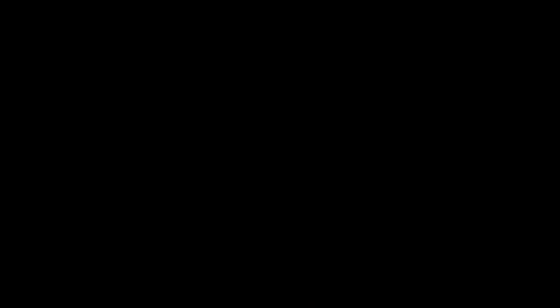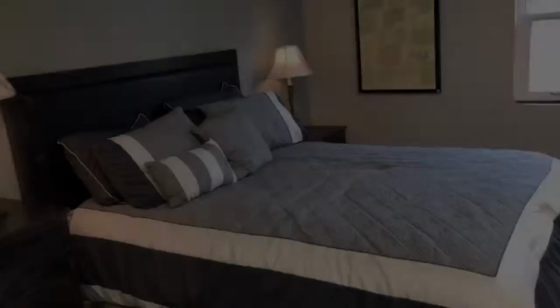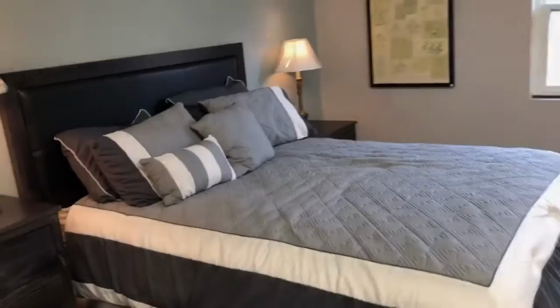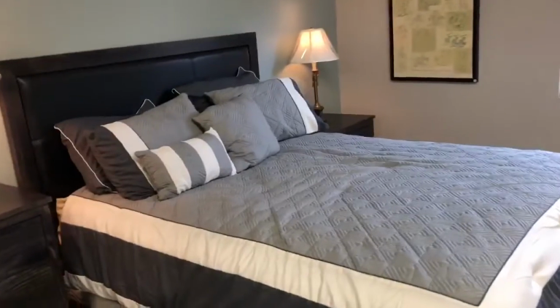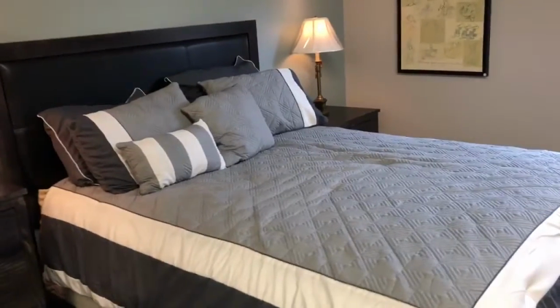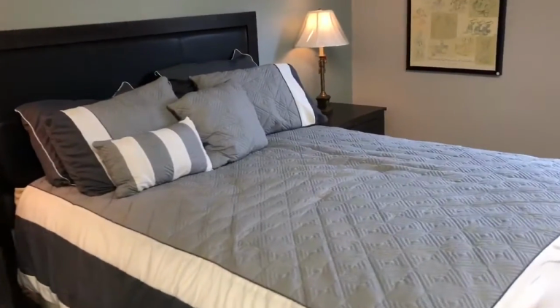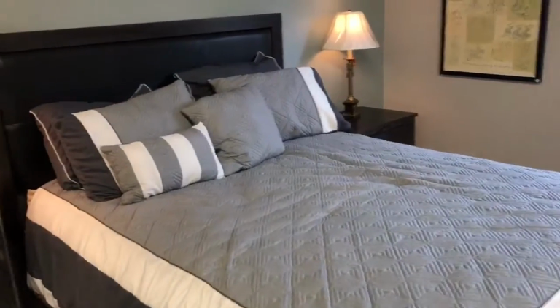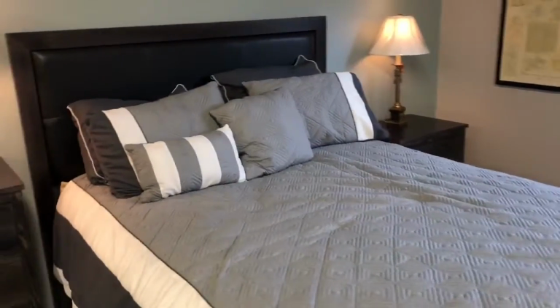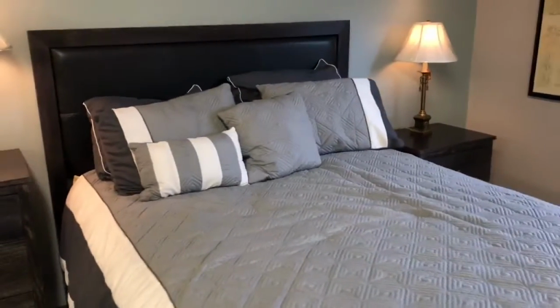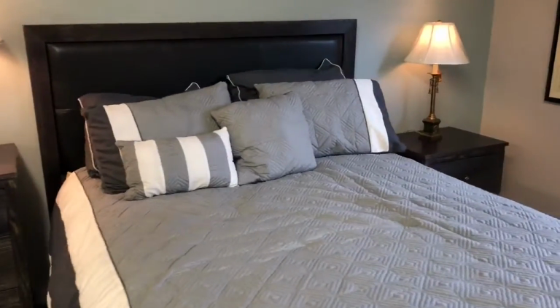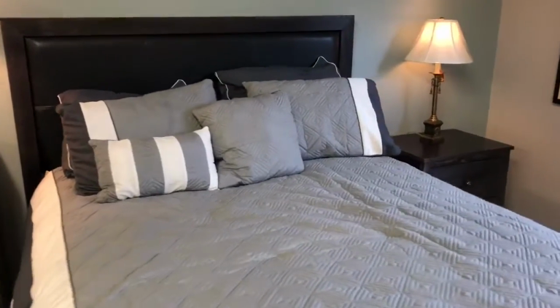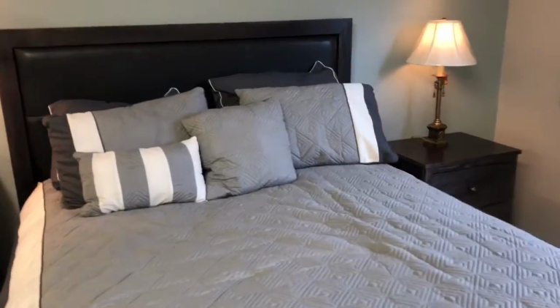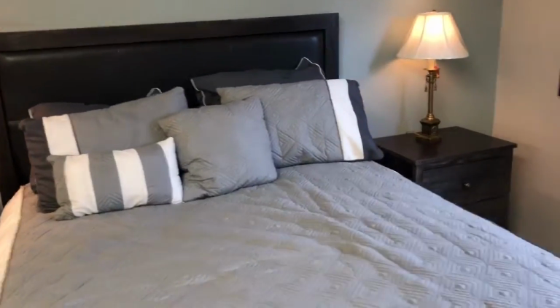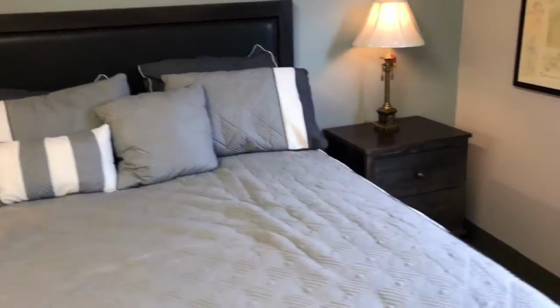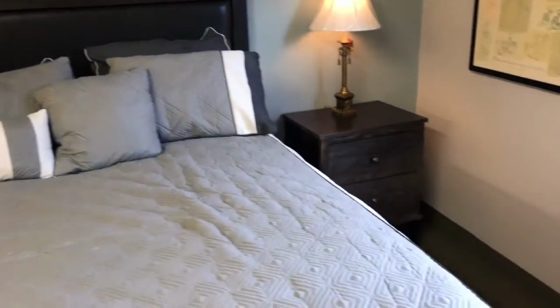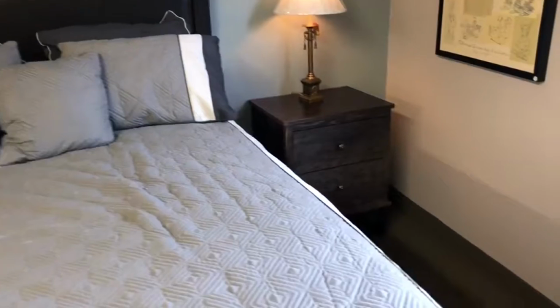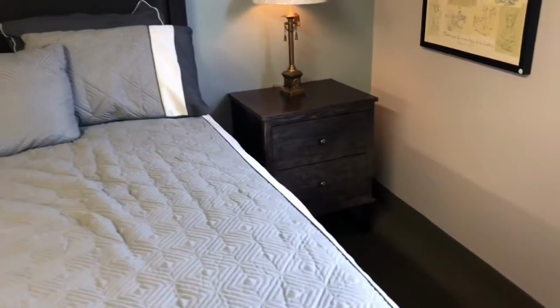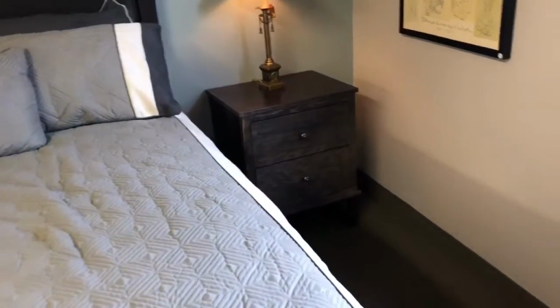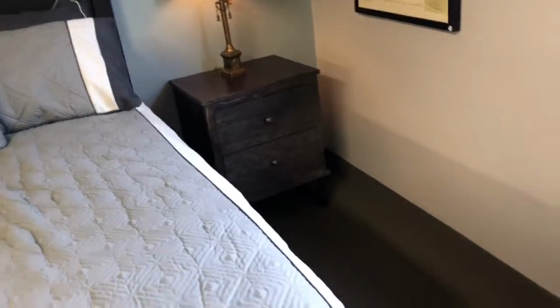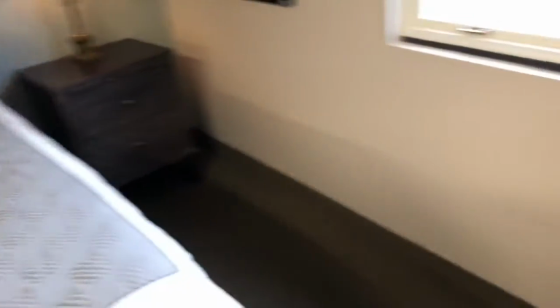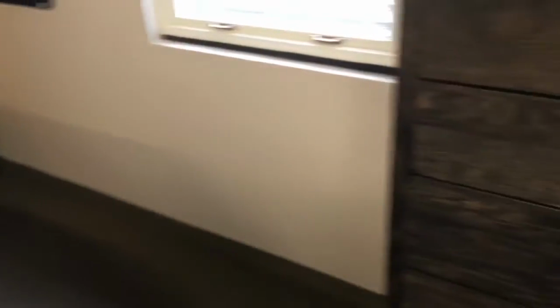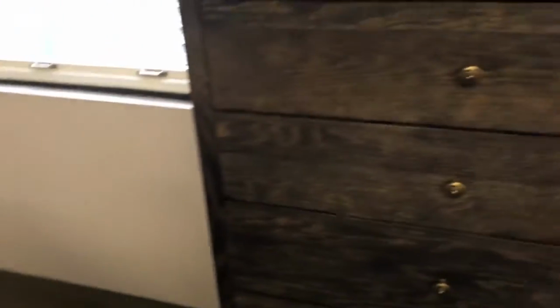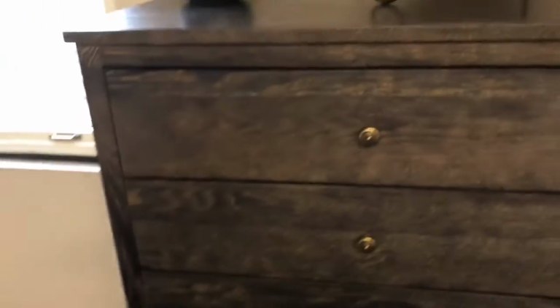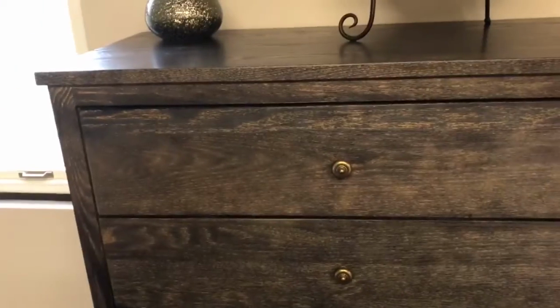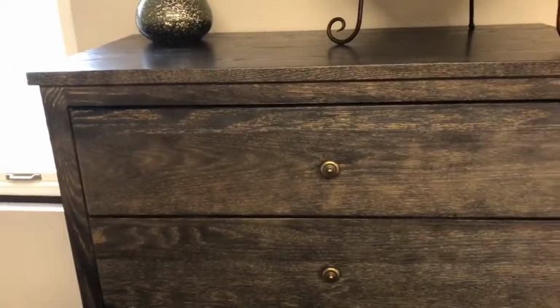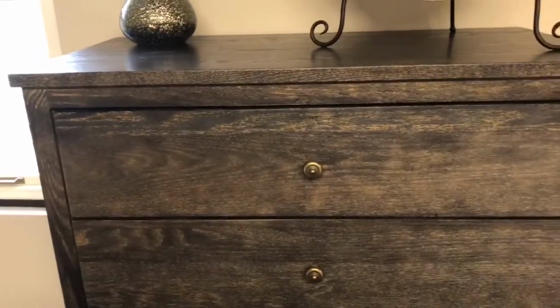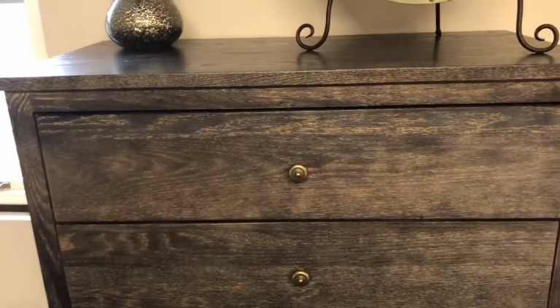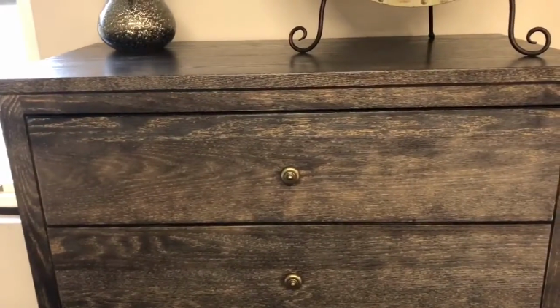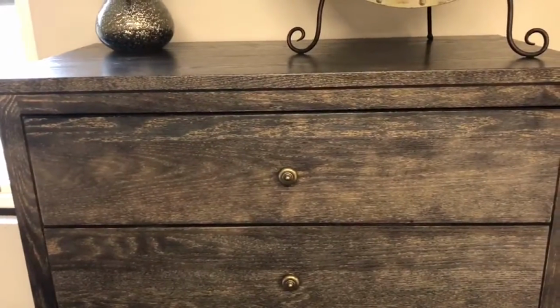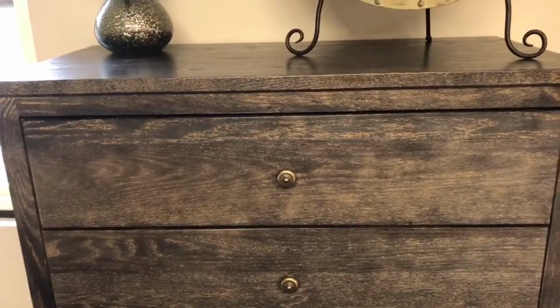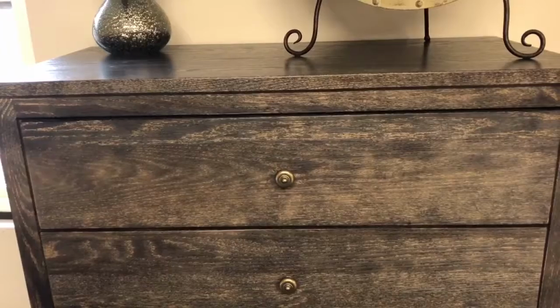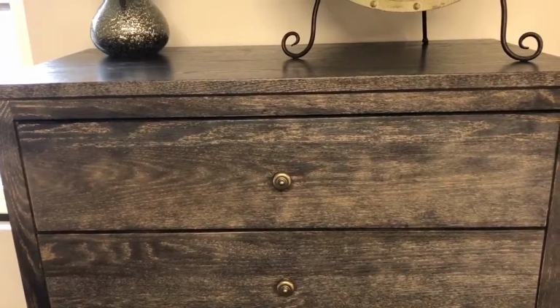I'm going to do a quick walk across the bed to give you a better view of the leather panel in the headboard, come in on the two drawer nightstand, and then zoom in on the five drawer high boy so you can see the weathered coal finish.